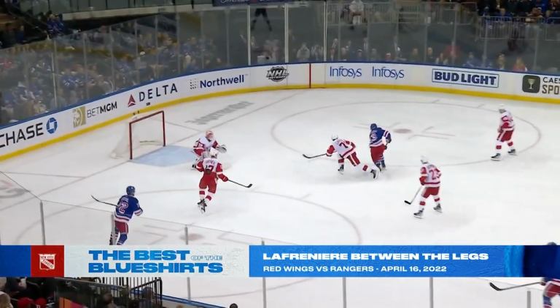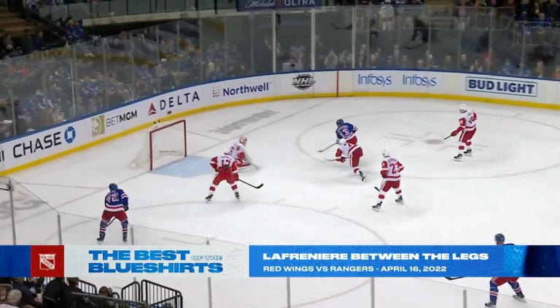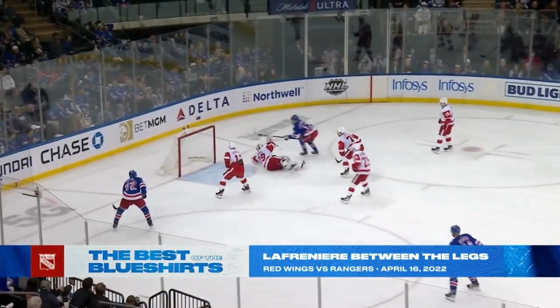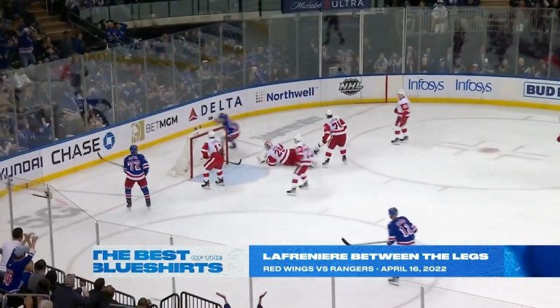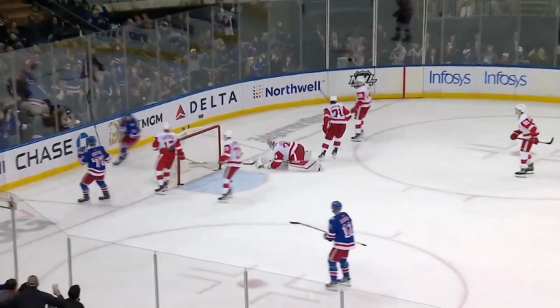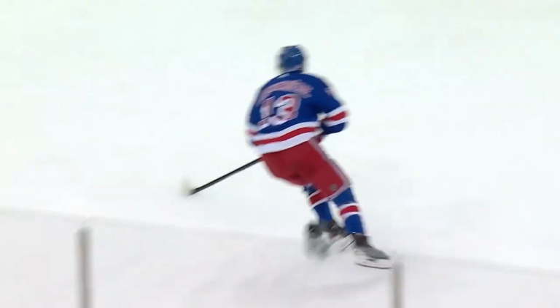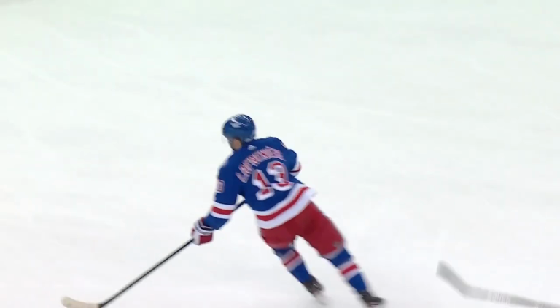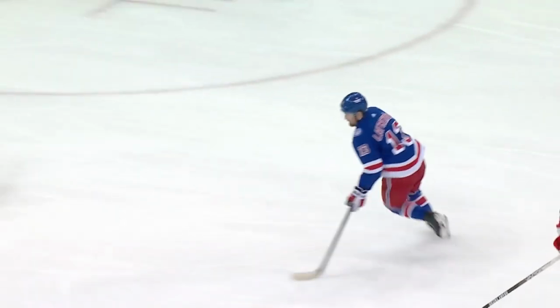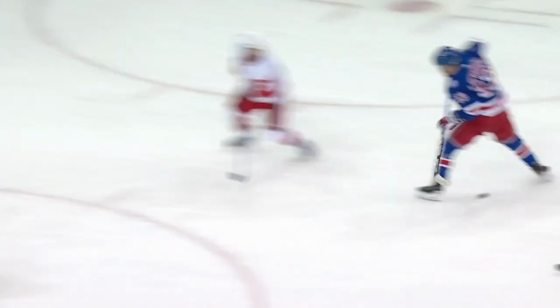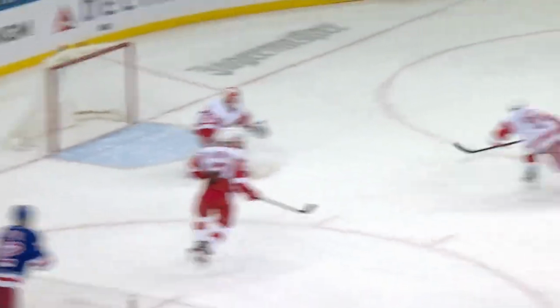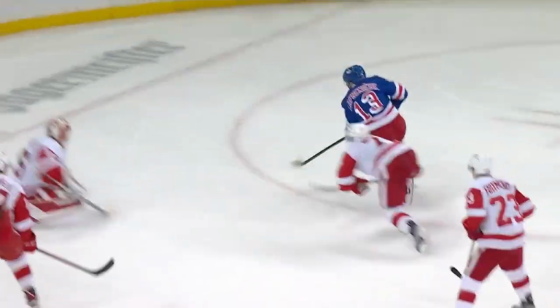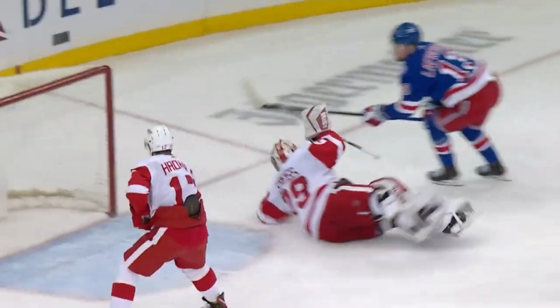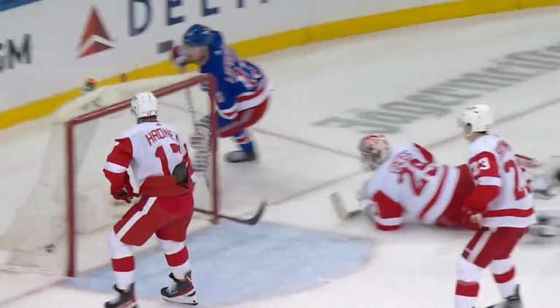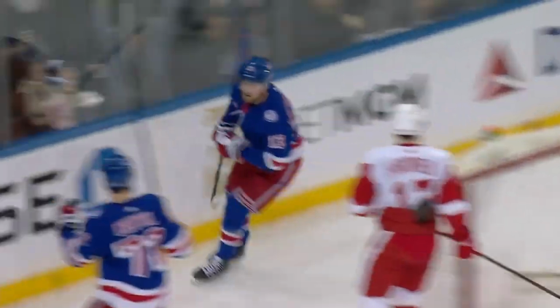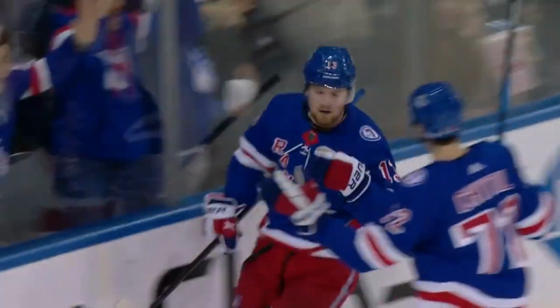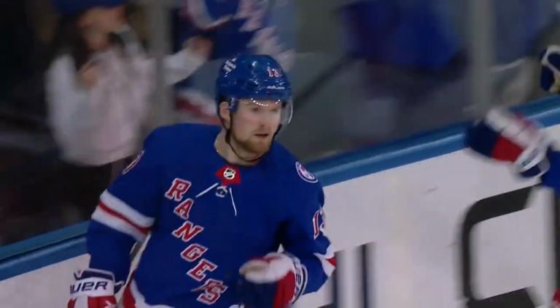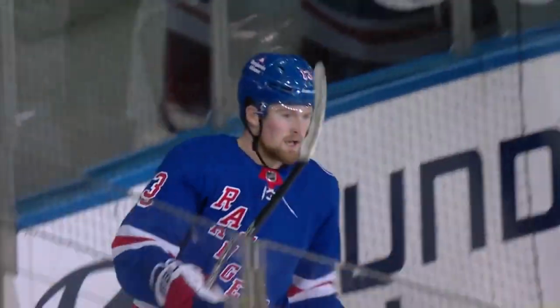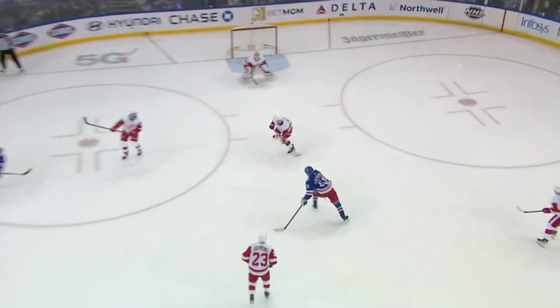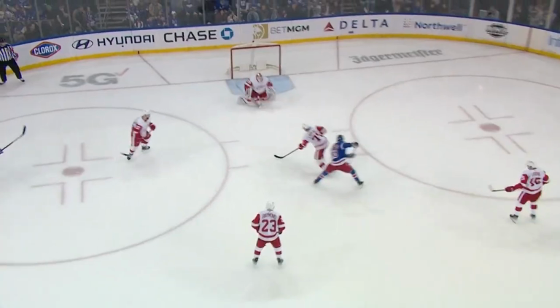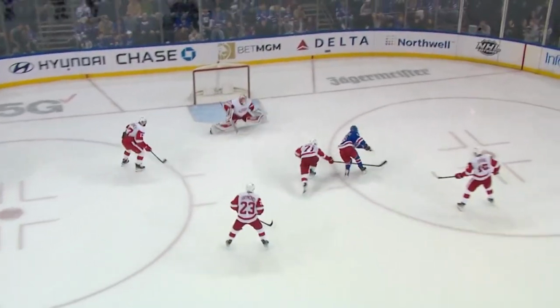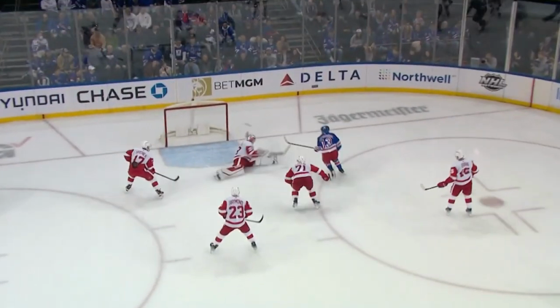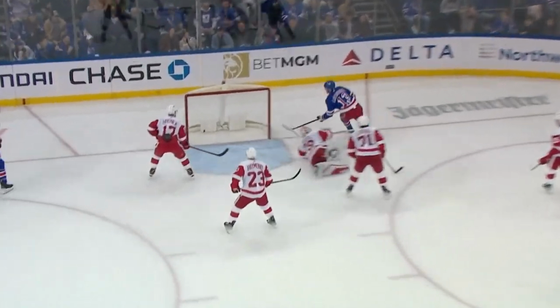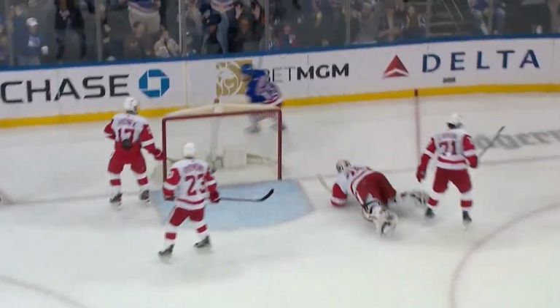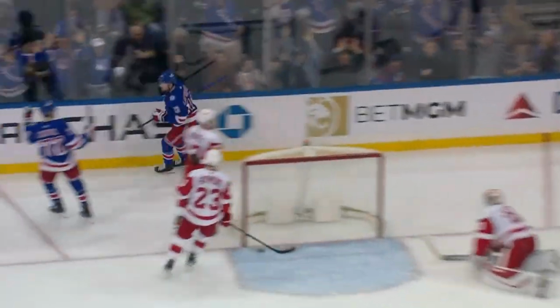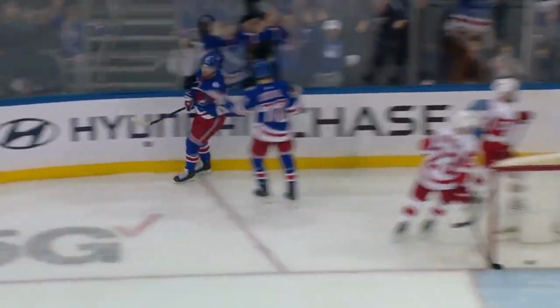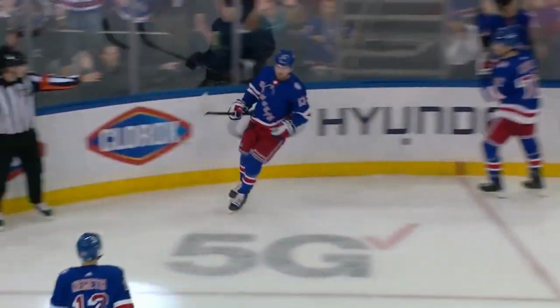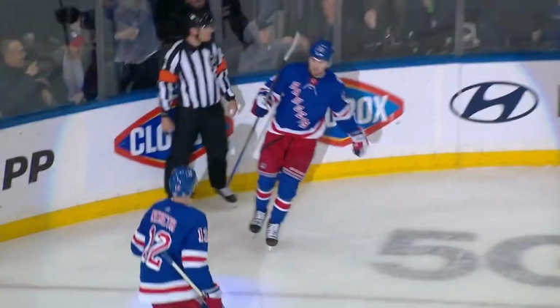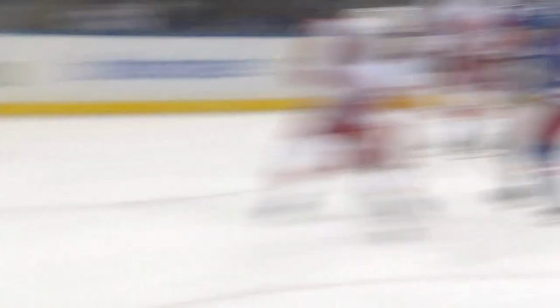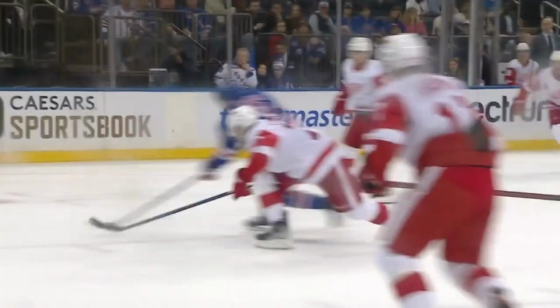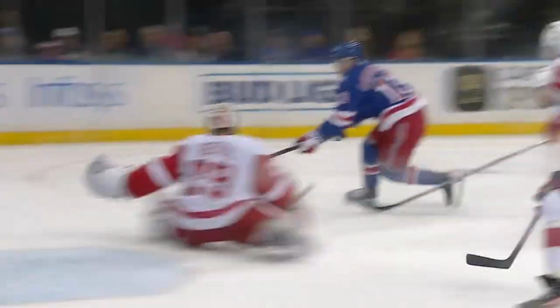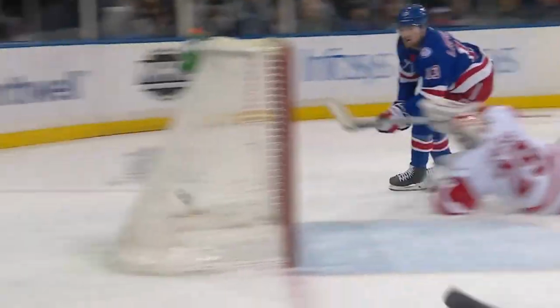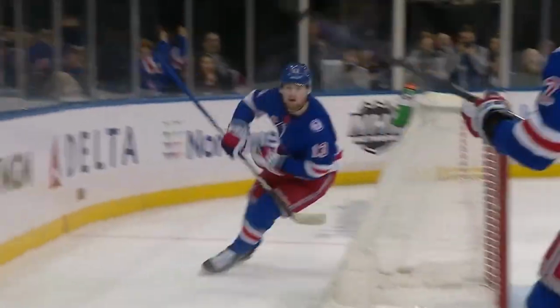Baby, what a goal! Put that on your Rangers highlight reel! Launches a fake, fools everybody, and a goalie who's already down. It was such a great fake — what a move!